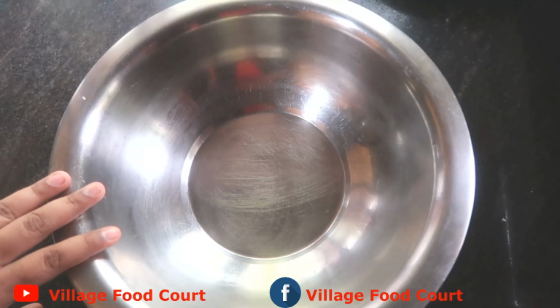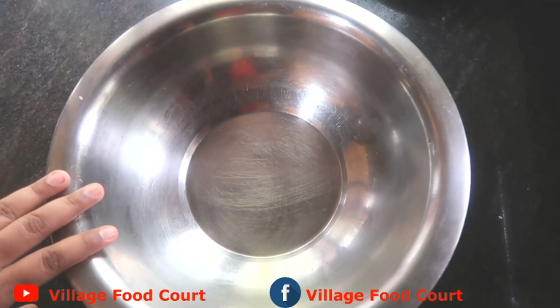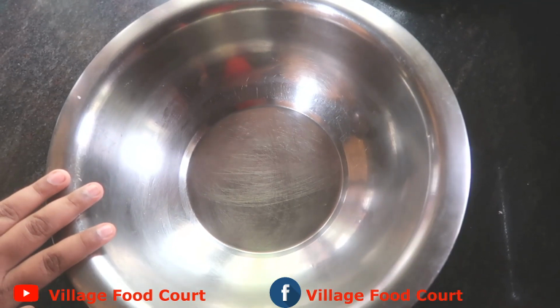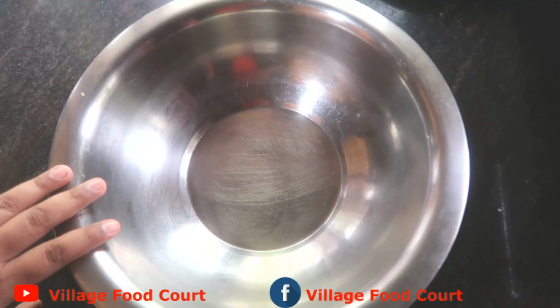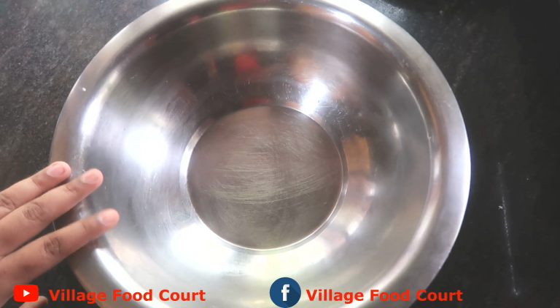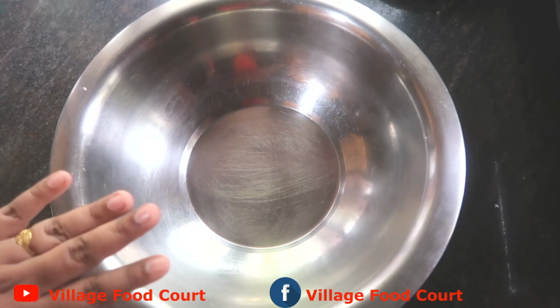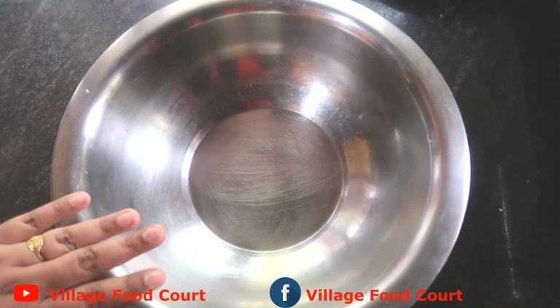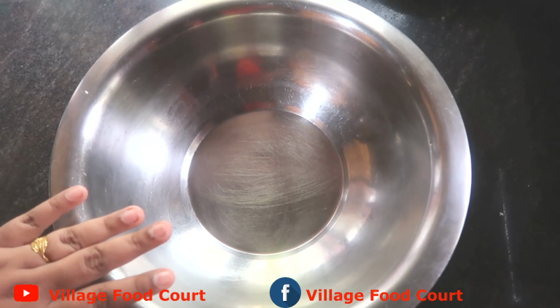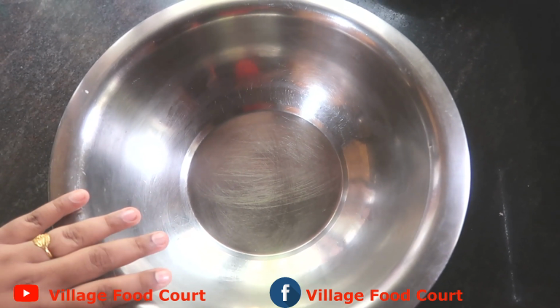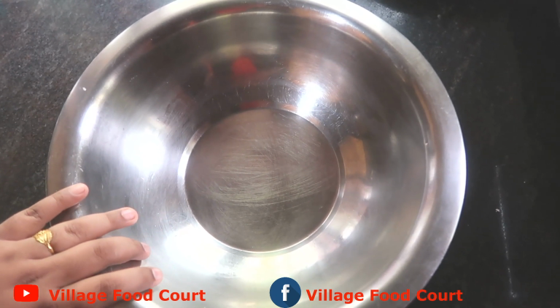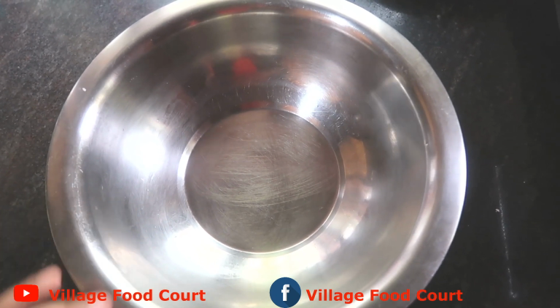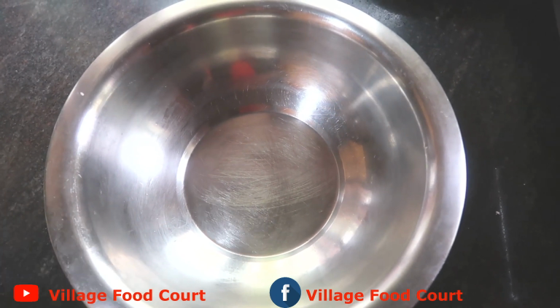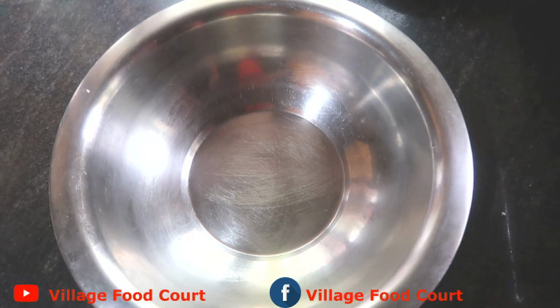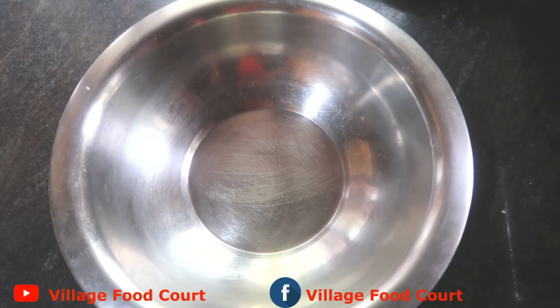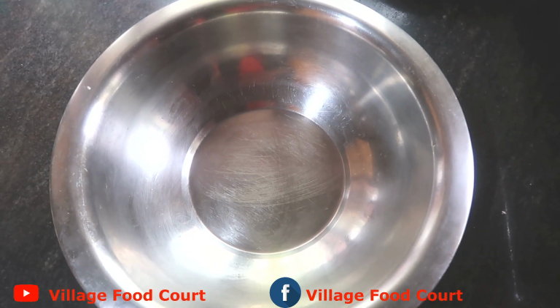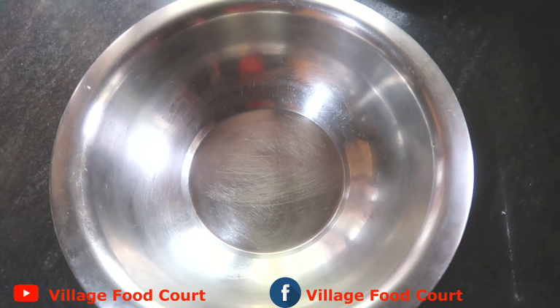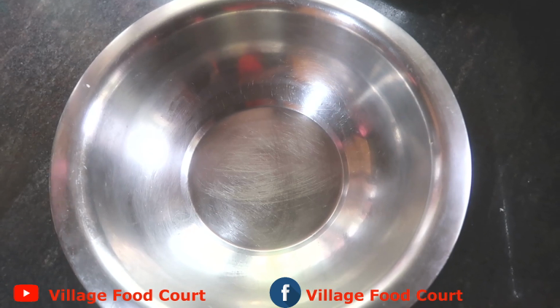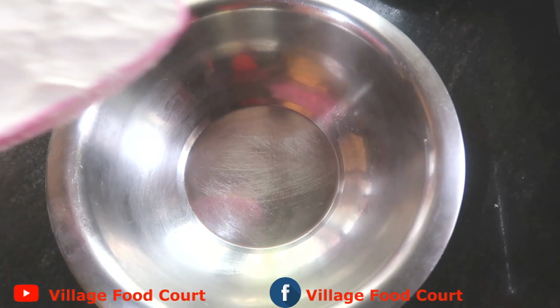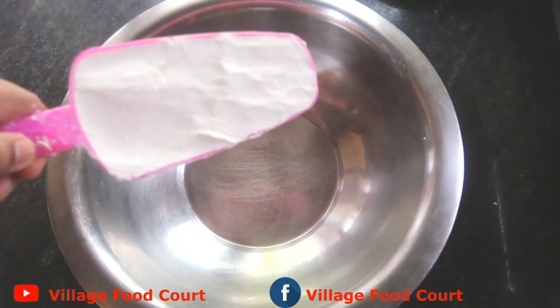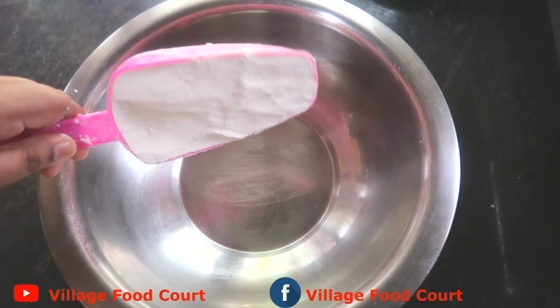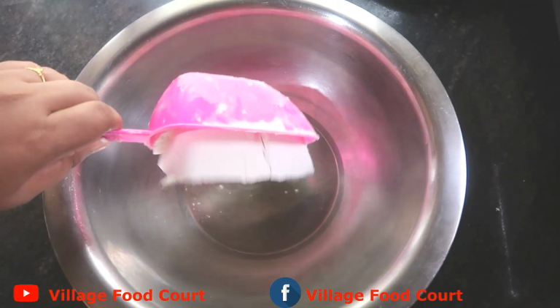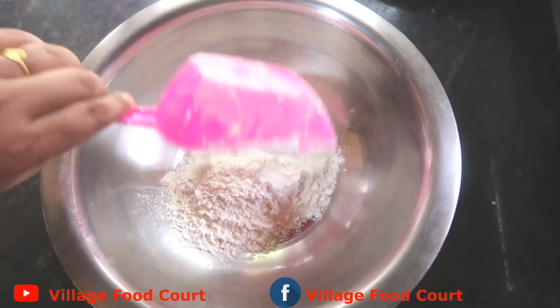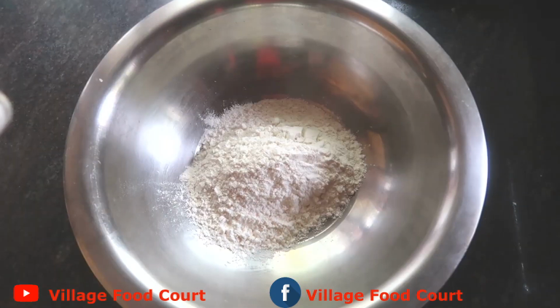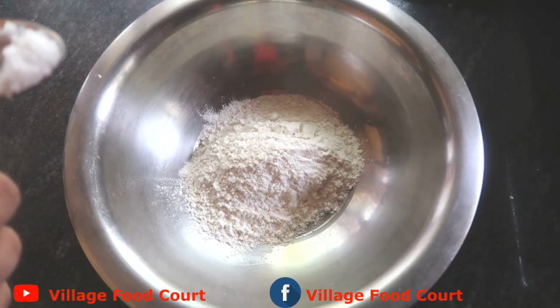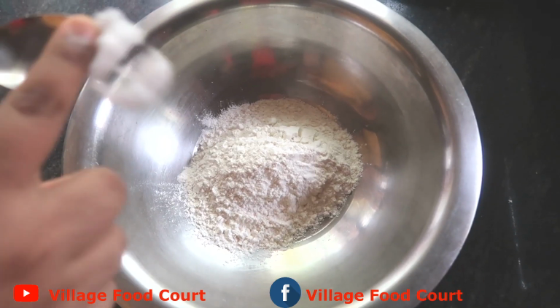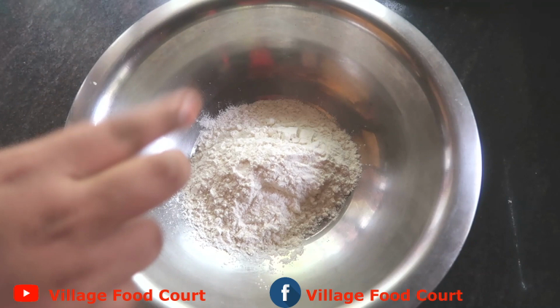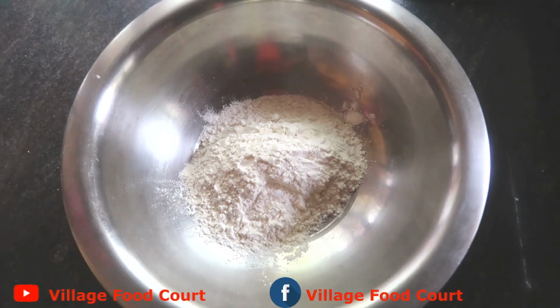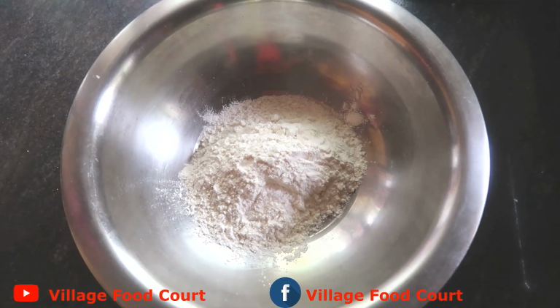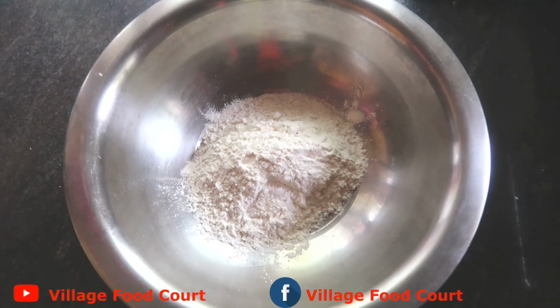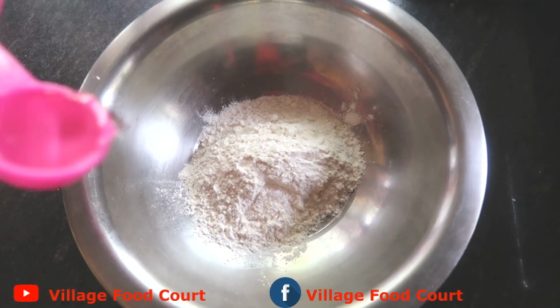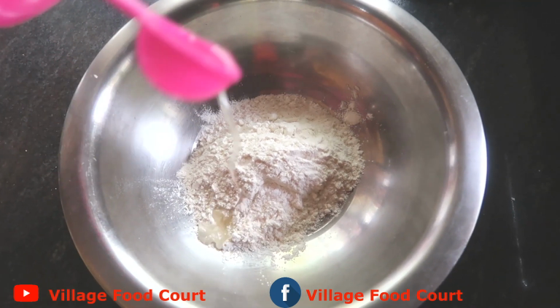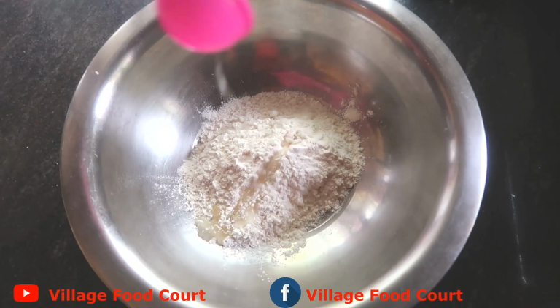I'm going to show you a spicy recipe. I will add a cup of maida and put it in, along with 2 tablespoons of oil.